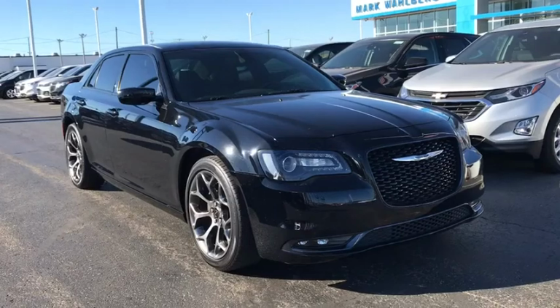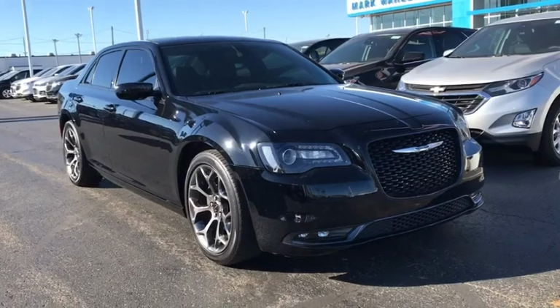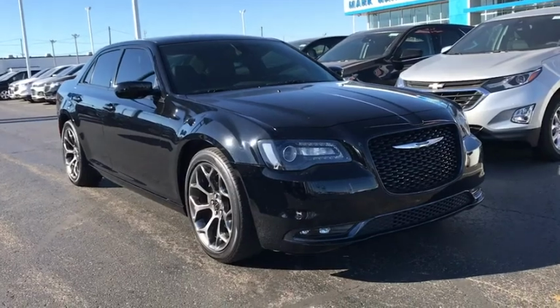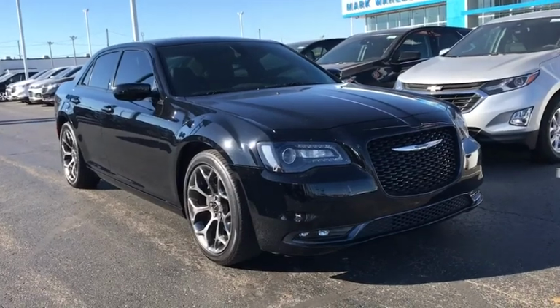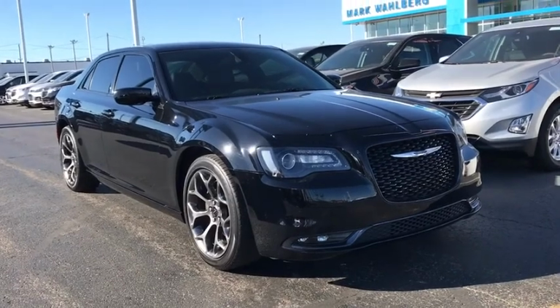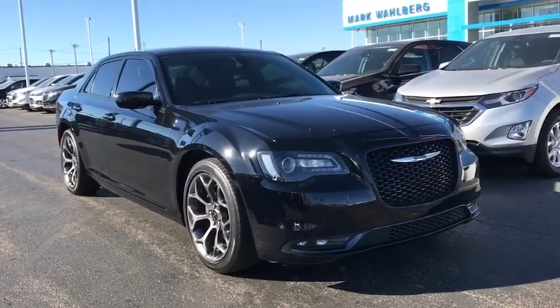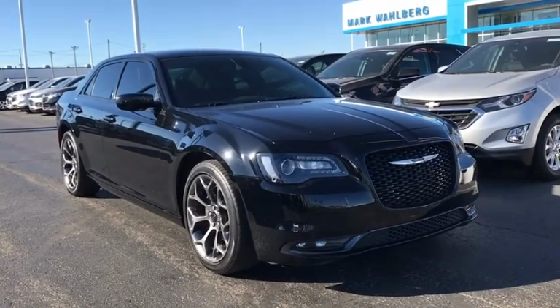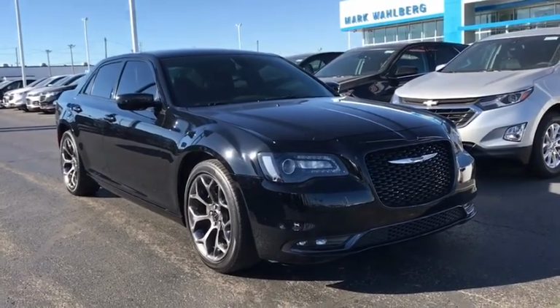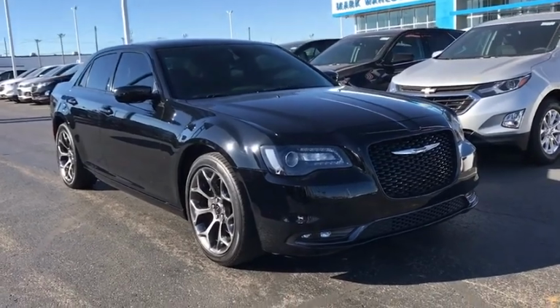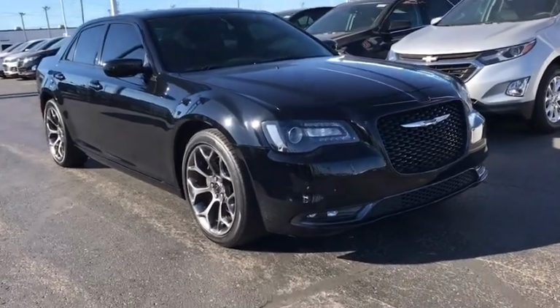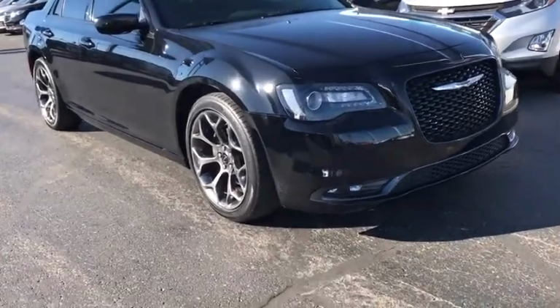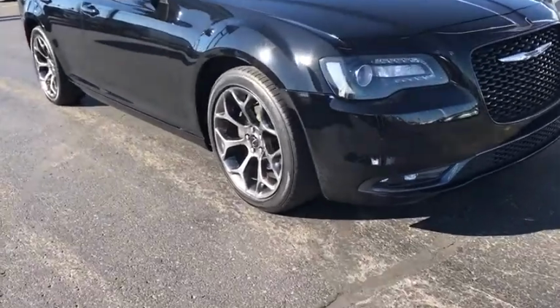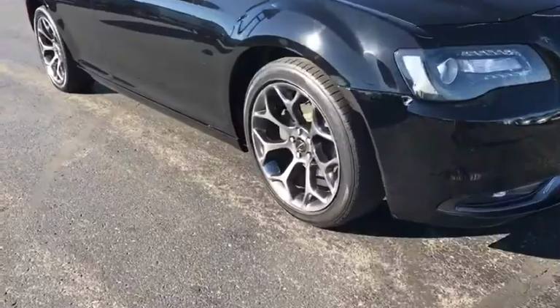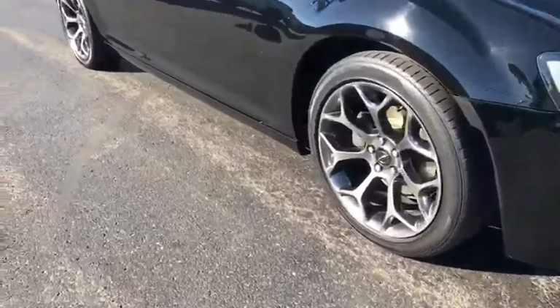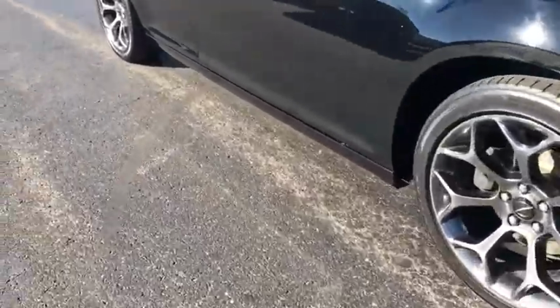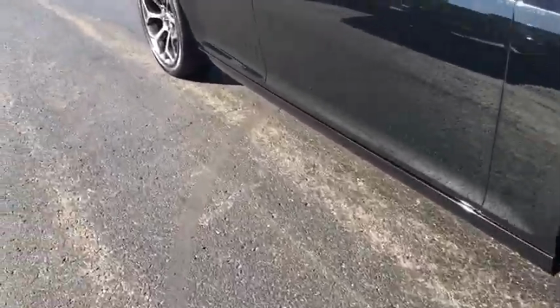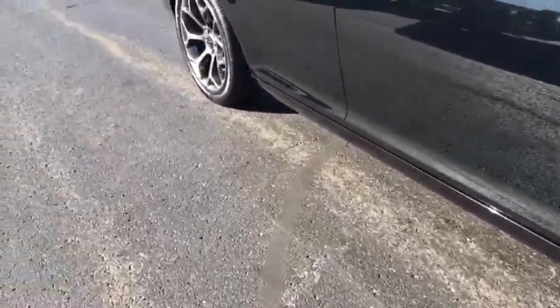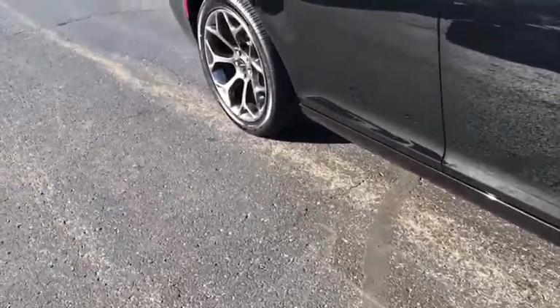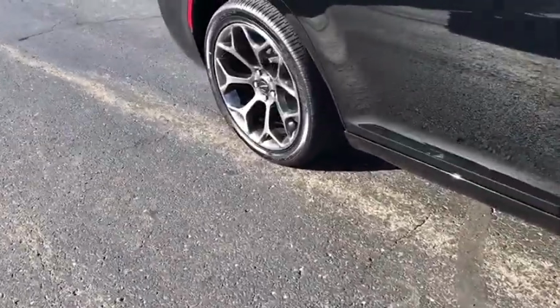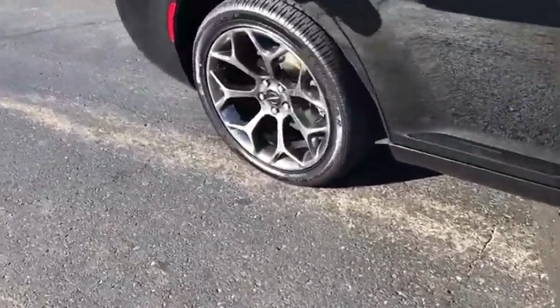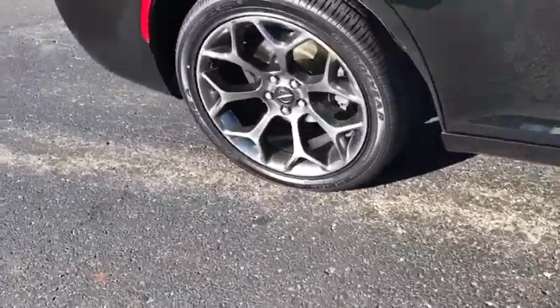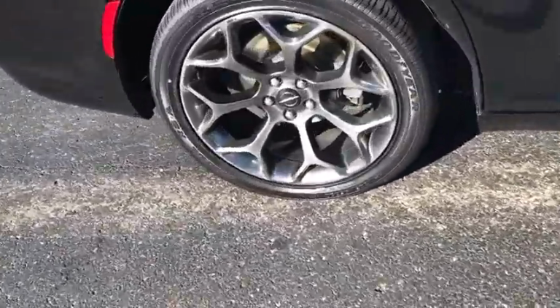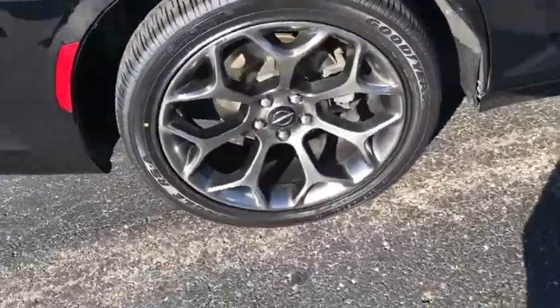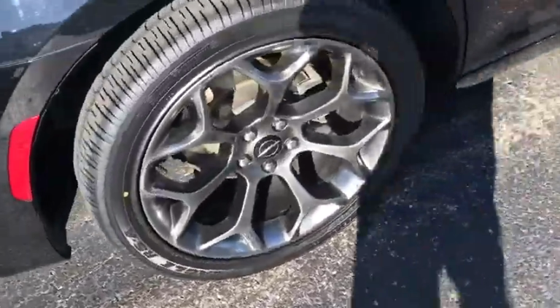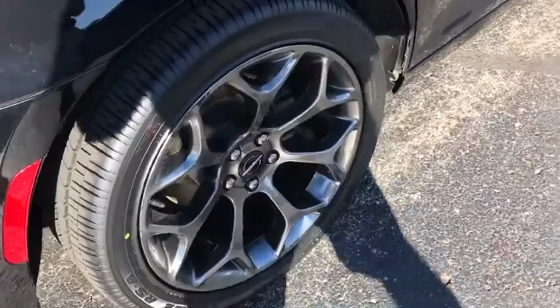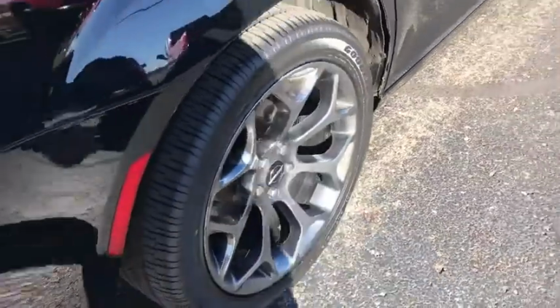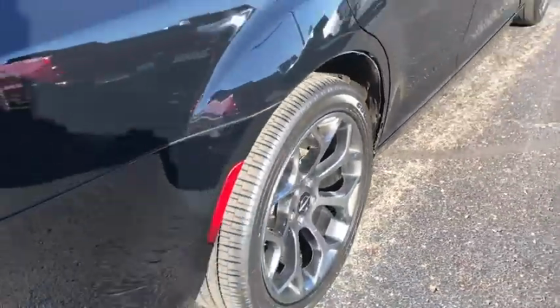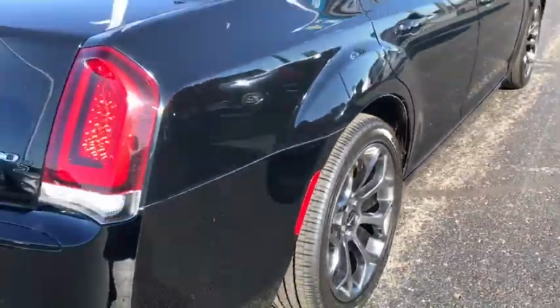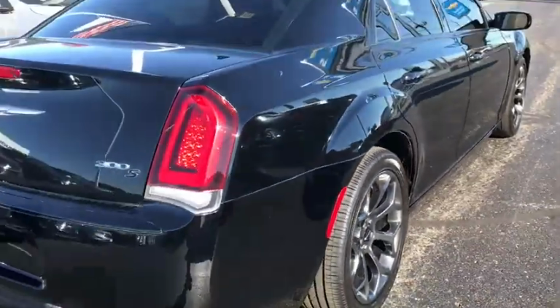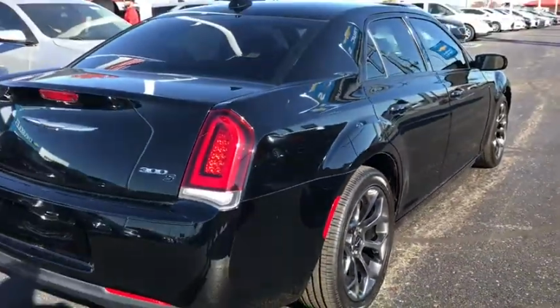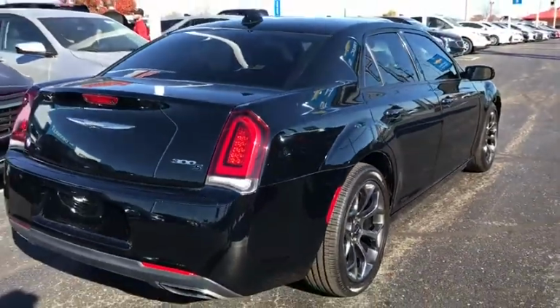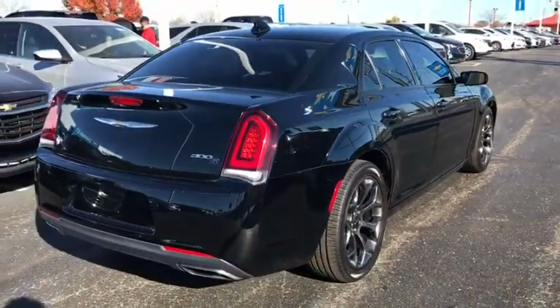You are going to love the 2015 Chrysler 300. The Chrysler 300 combines sport and luxury in one unique and powerful package. If you're looking for elegance and performance, the 300 delivers.